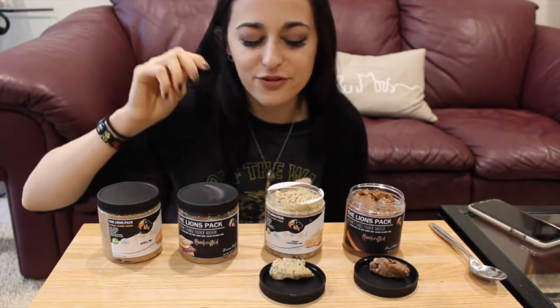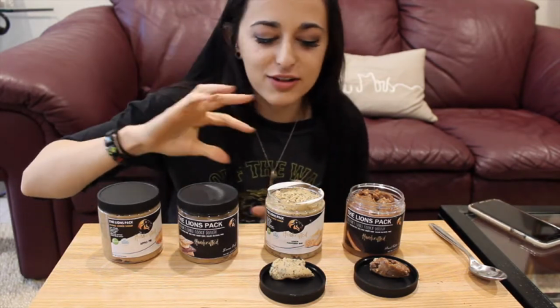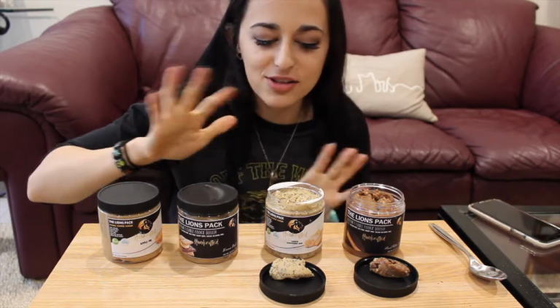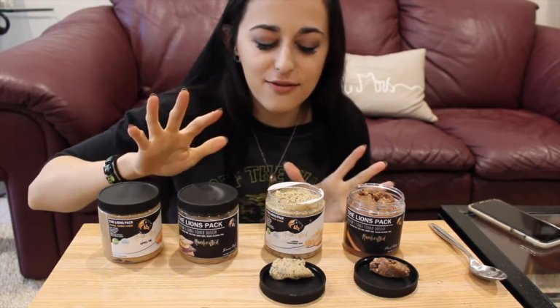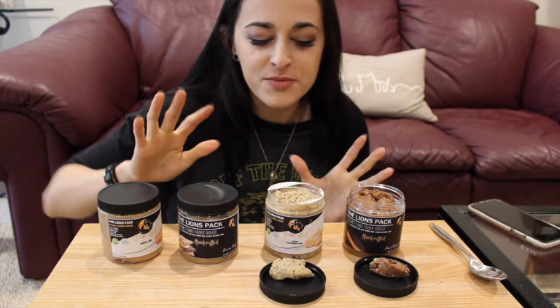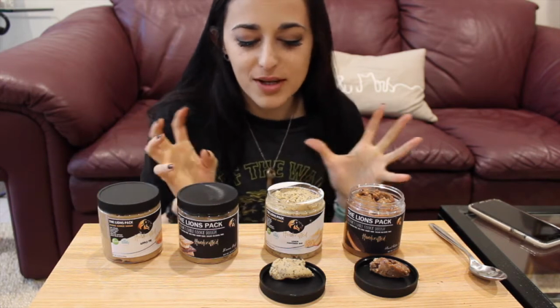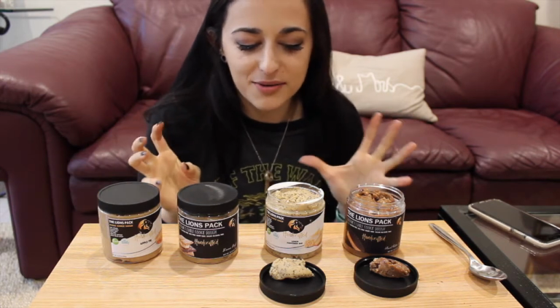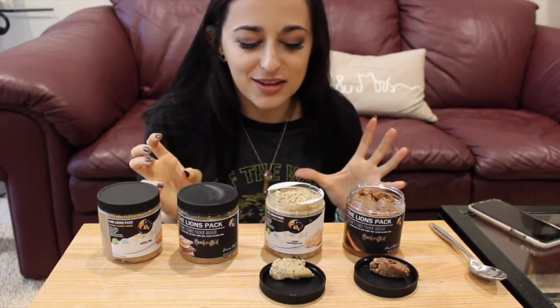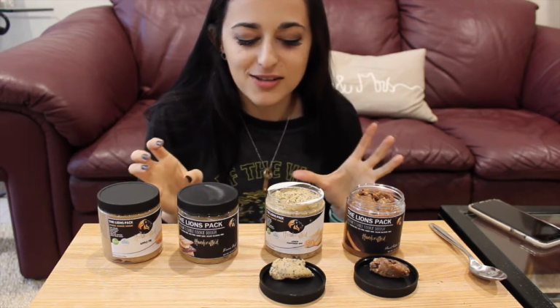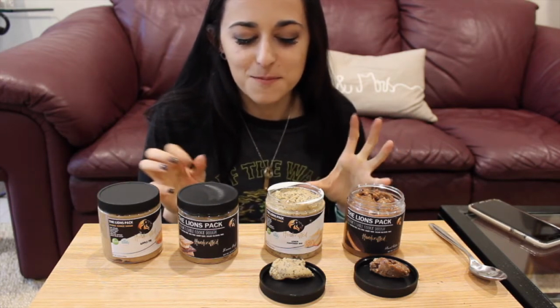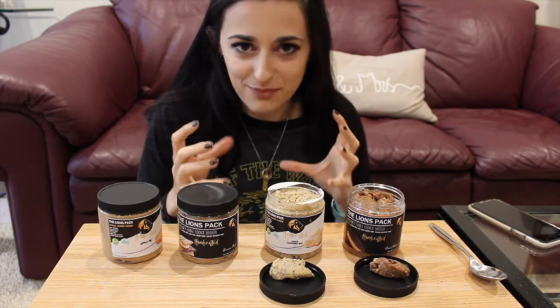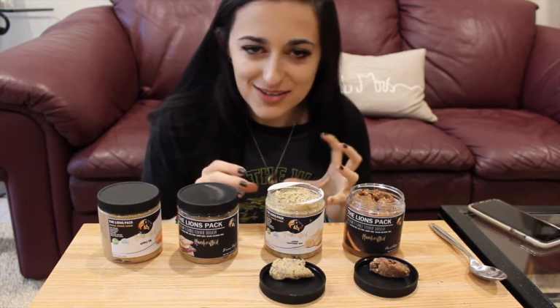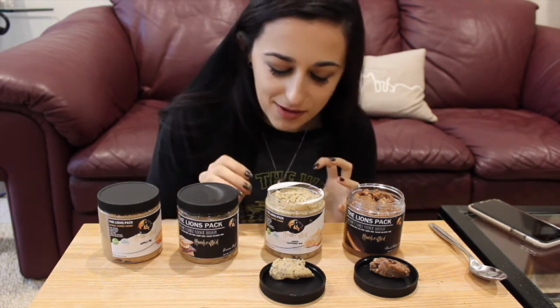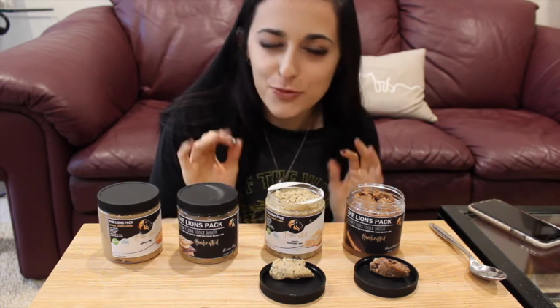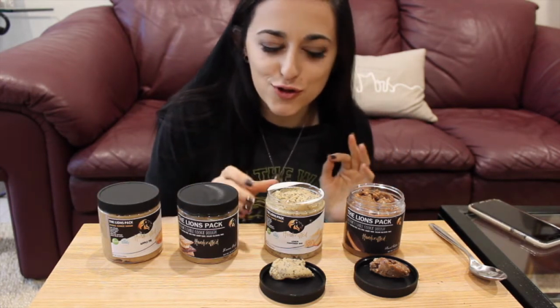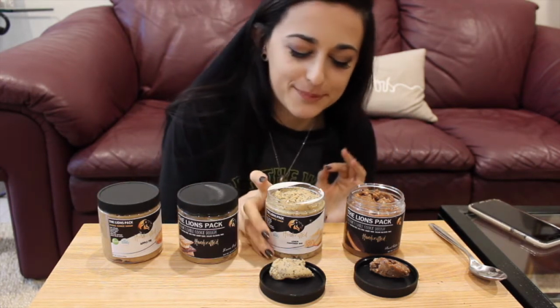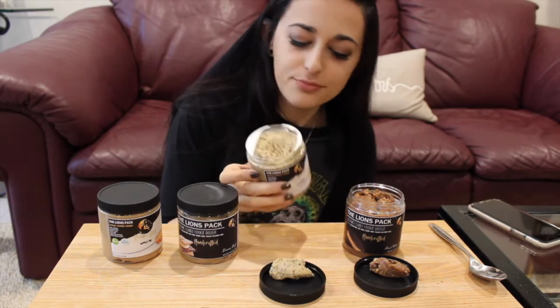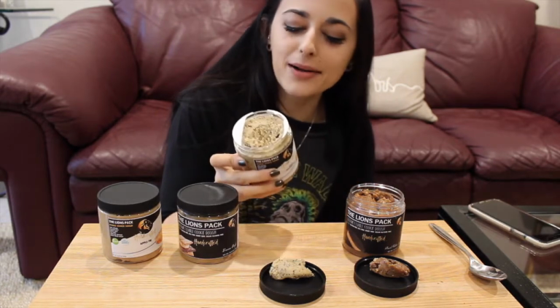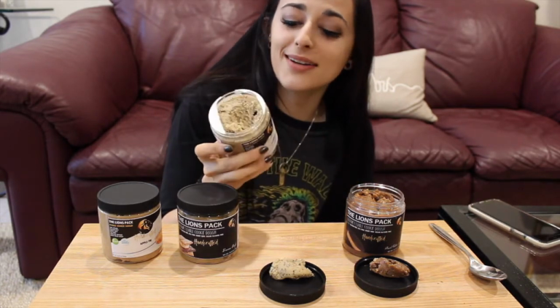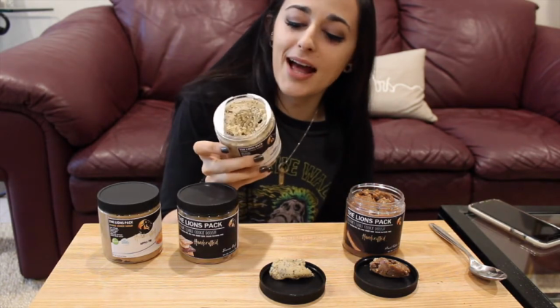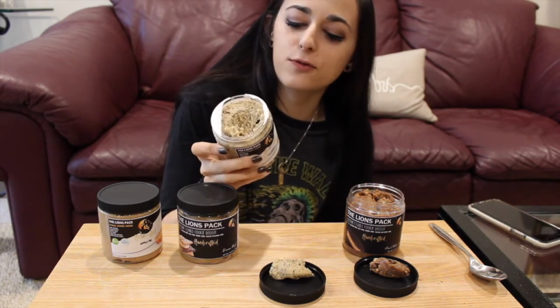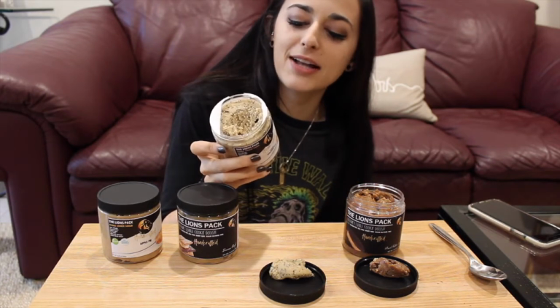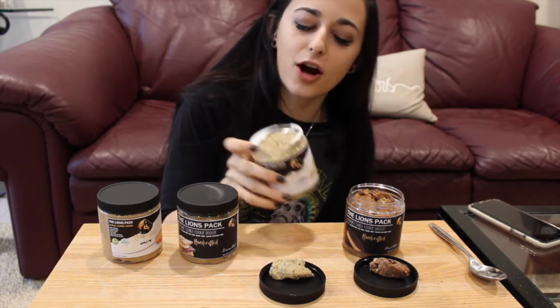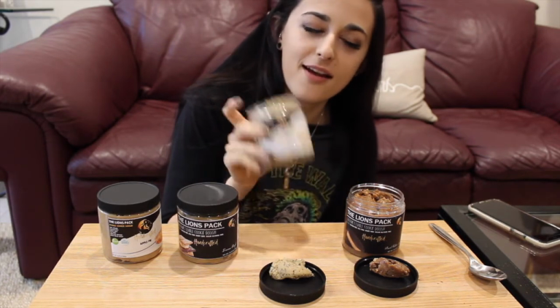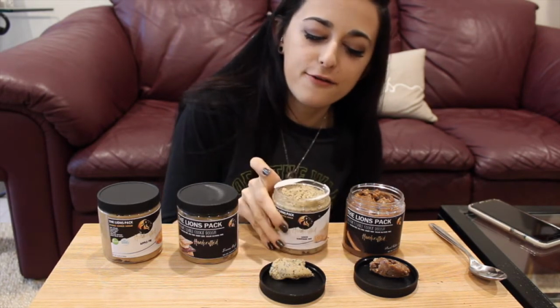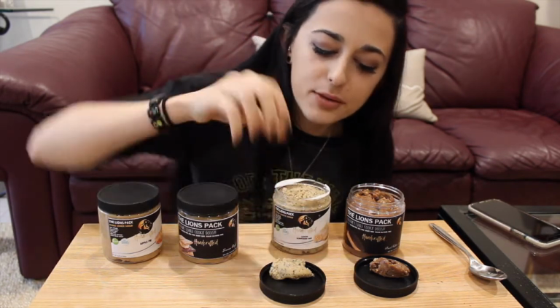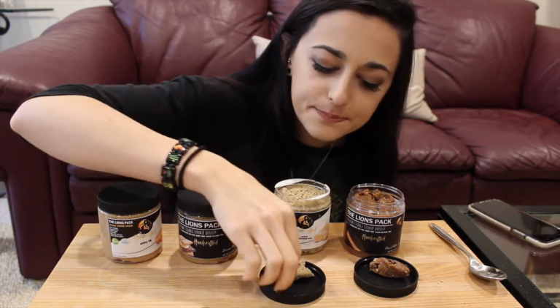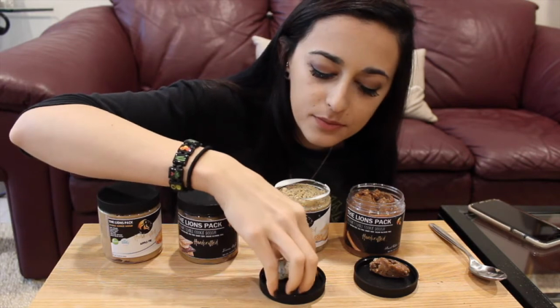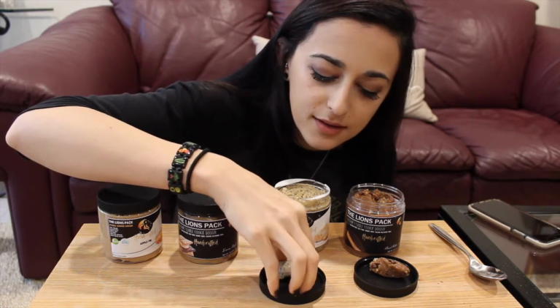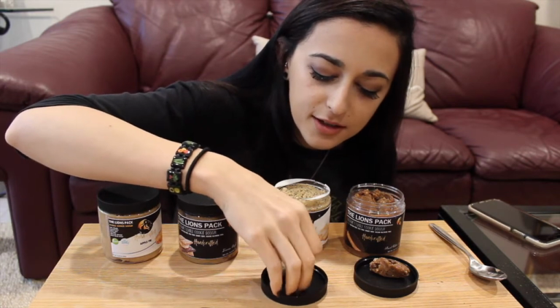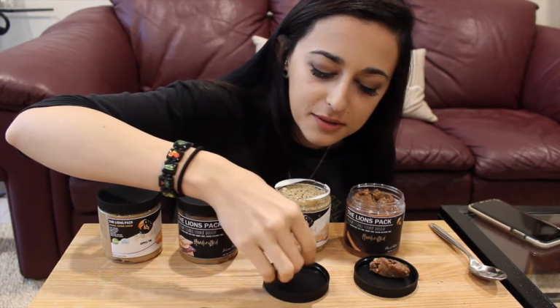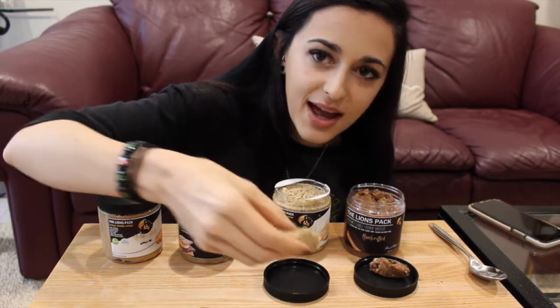Lemon poppy is one of my all-time favorite flavors — I used to love it when I'd get the Costco muffins. The macros on this one are 90 calories, 4 fat, 12 carbs, 5 protein. Here we go.